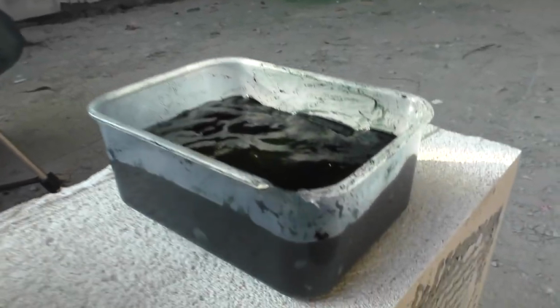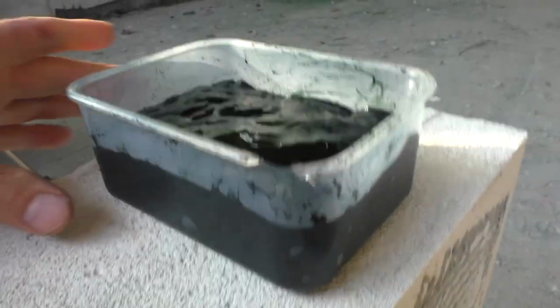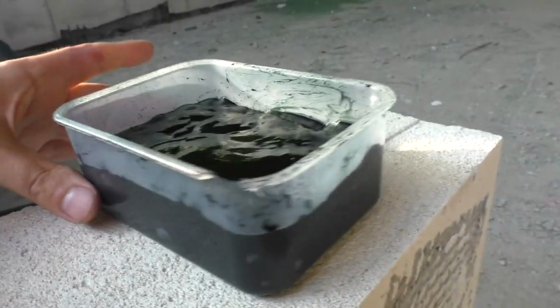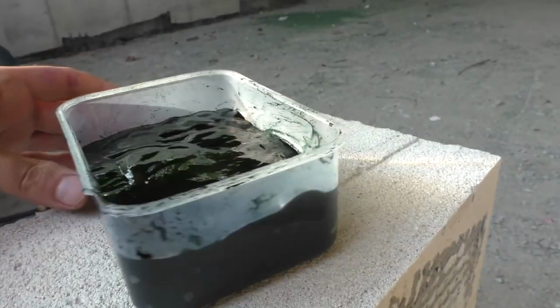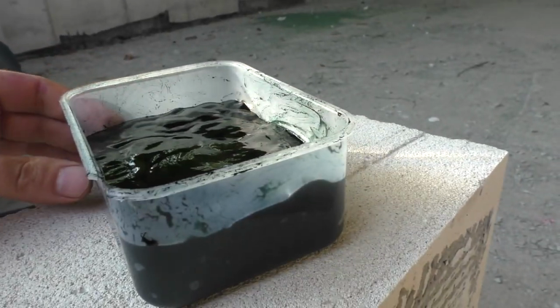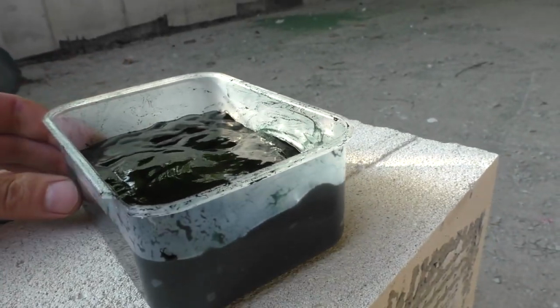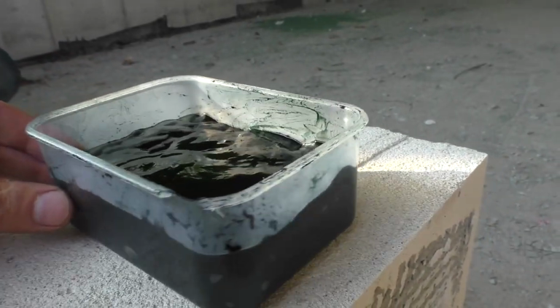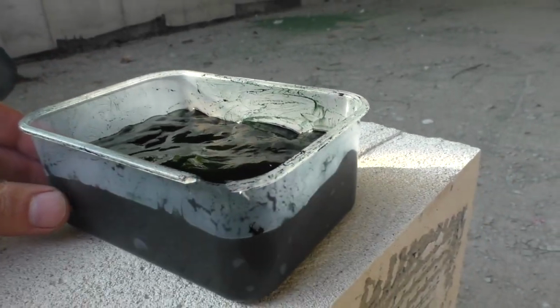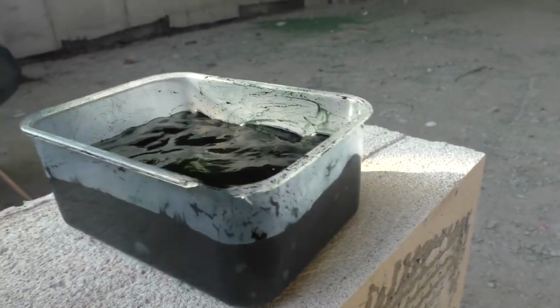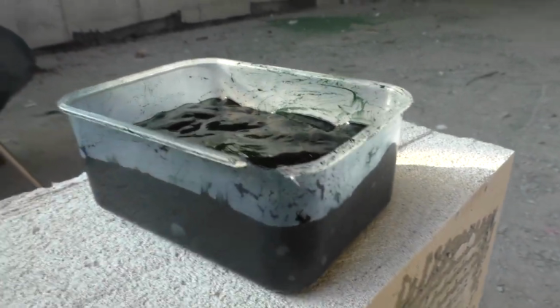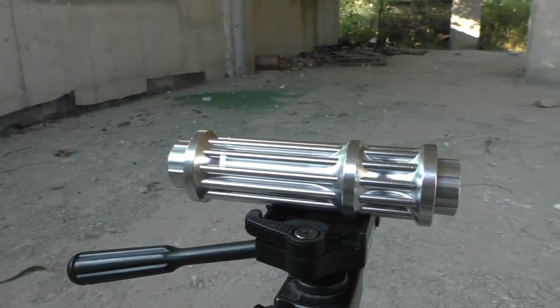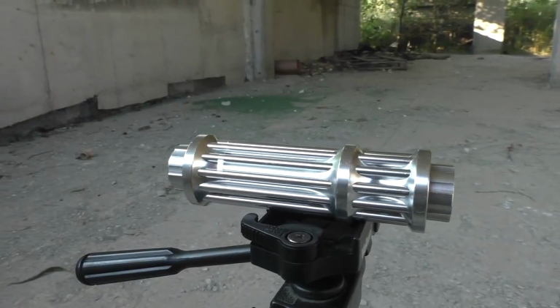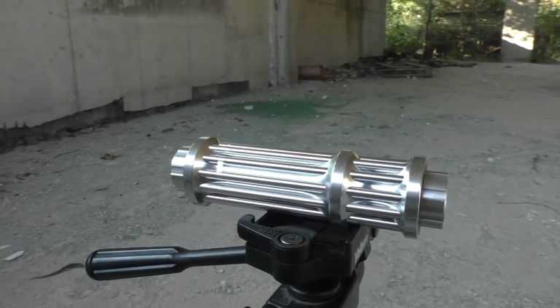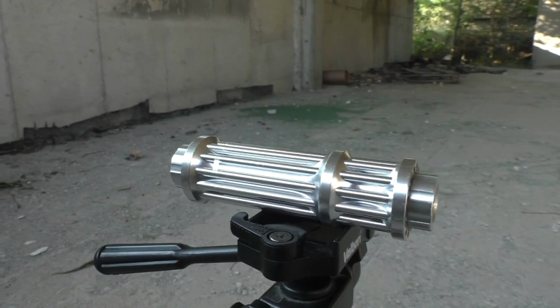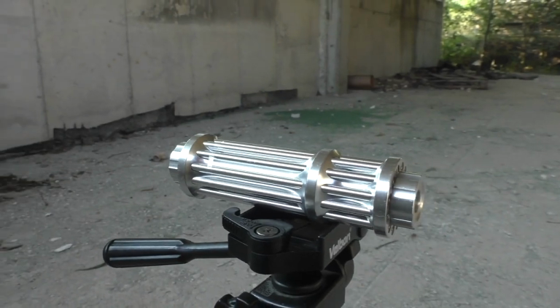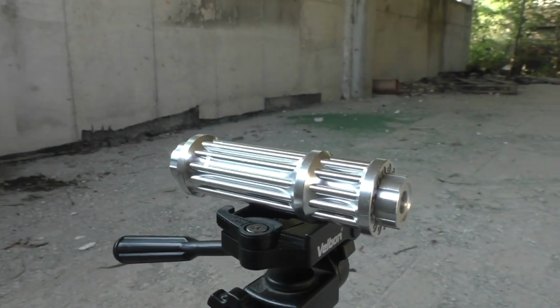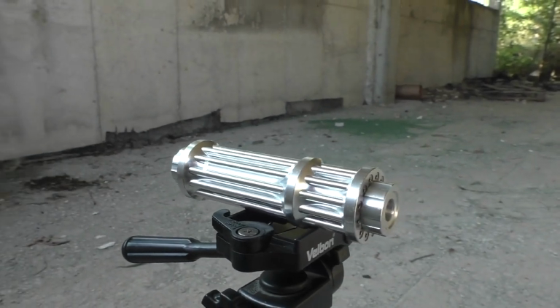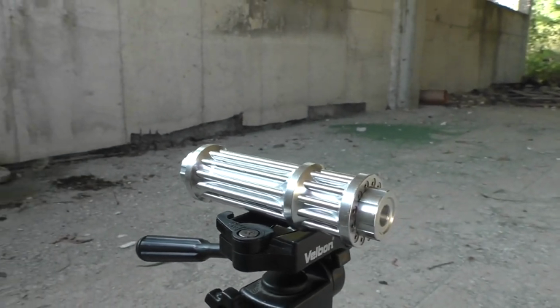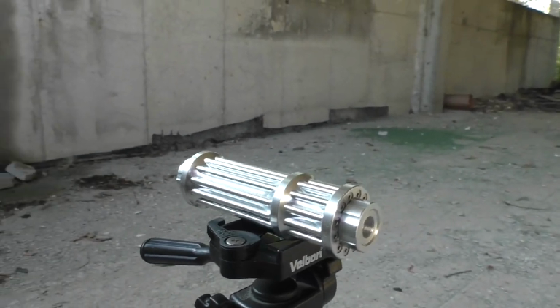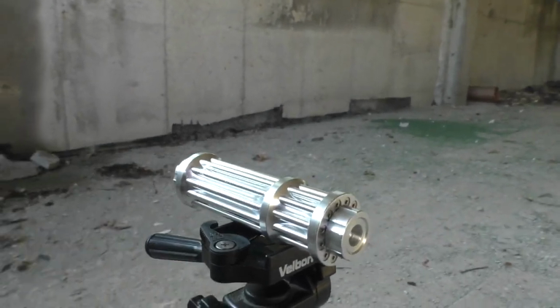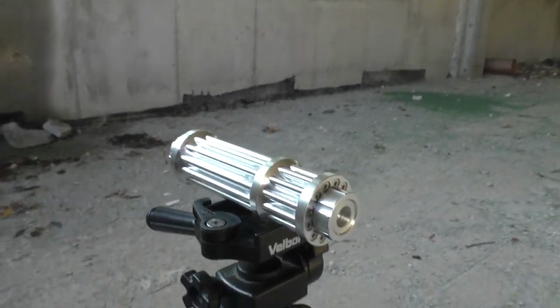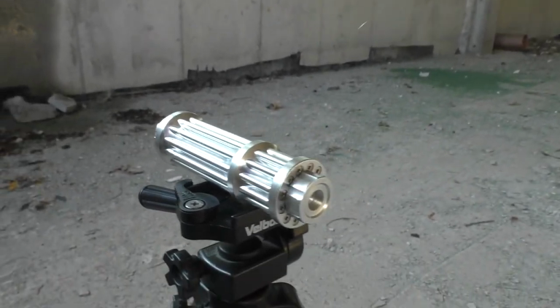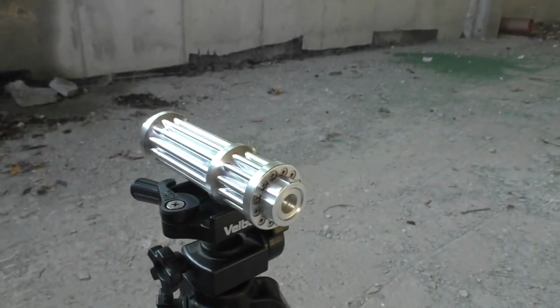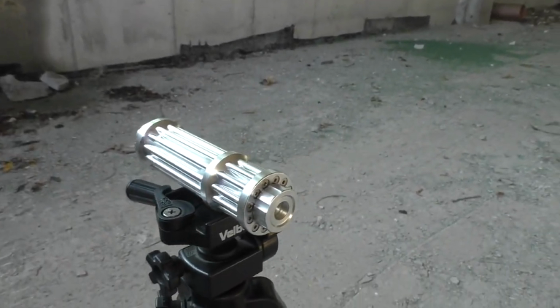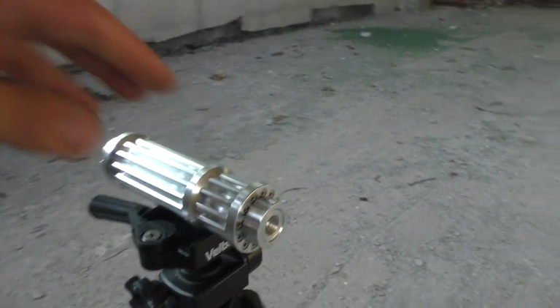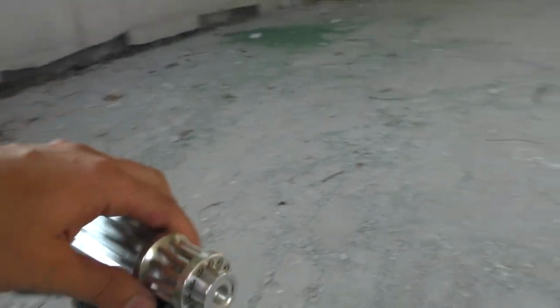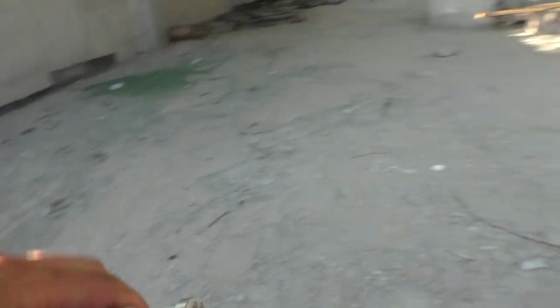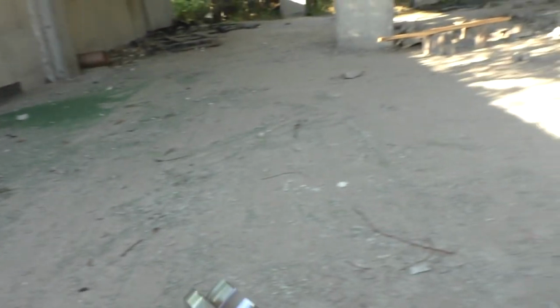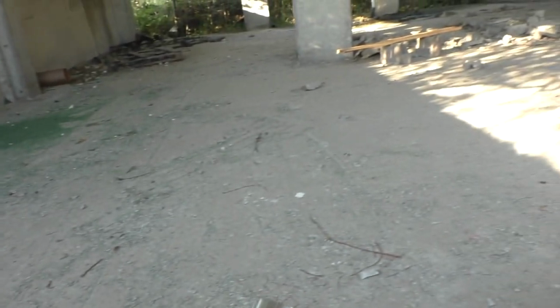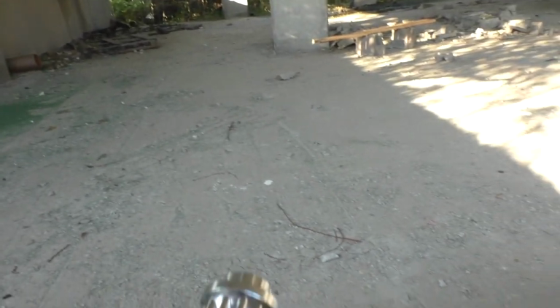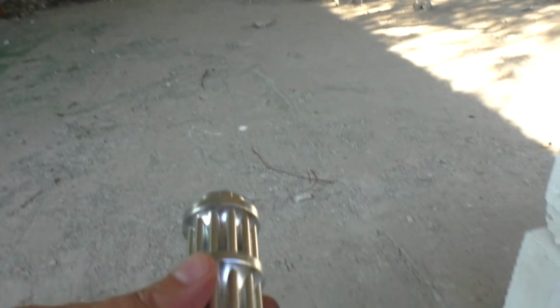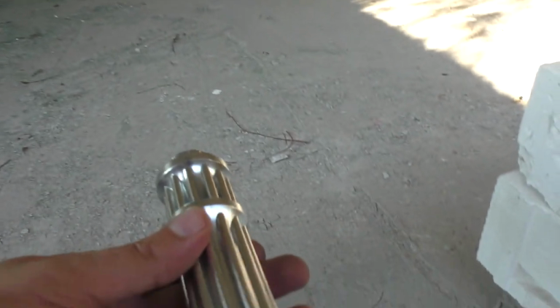I have six slimes in this box. And here is my pocket laser that you think is fake. So, let's start.